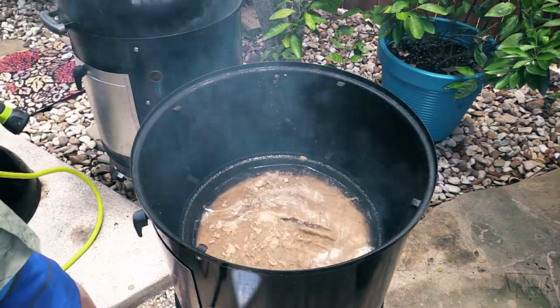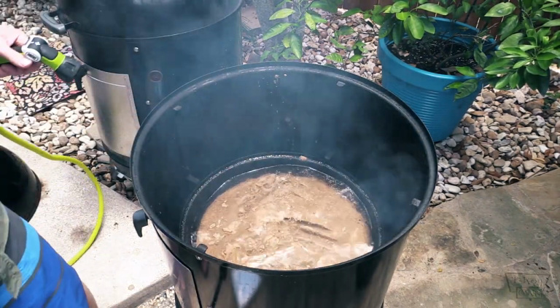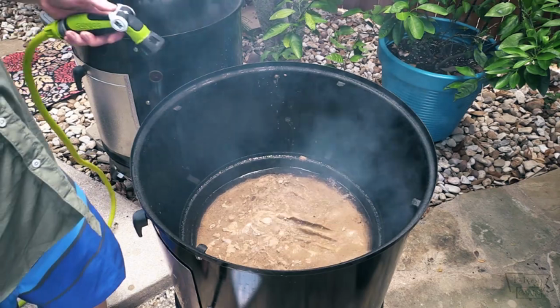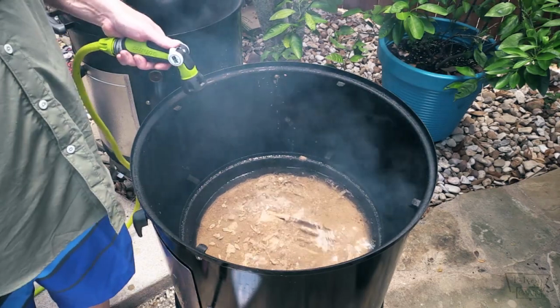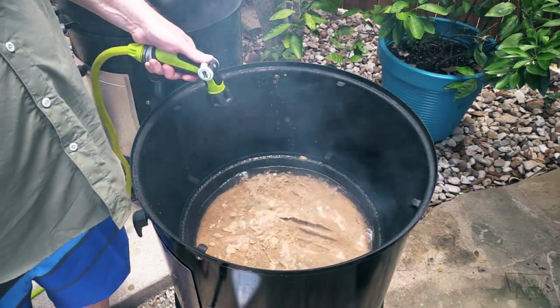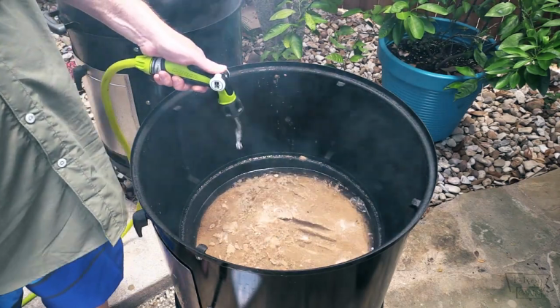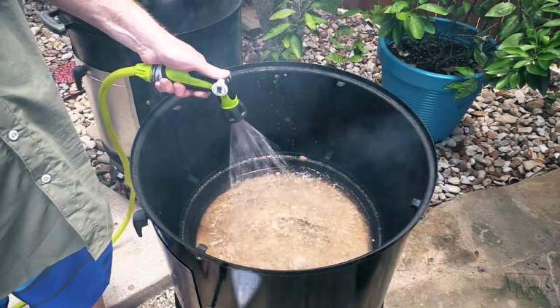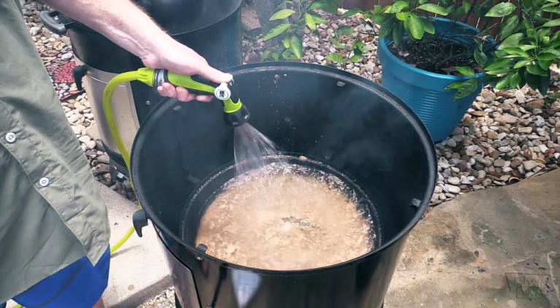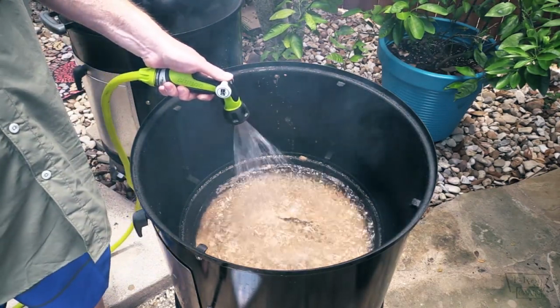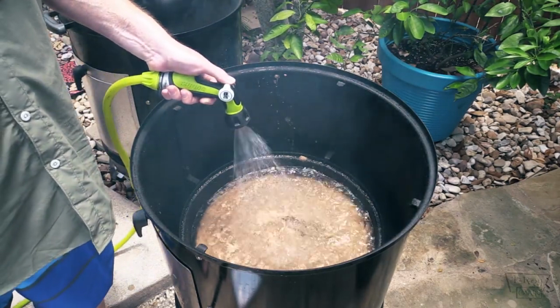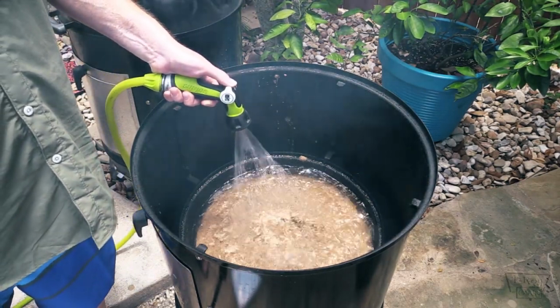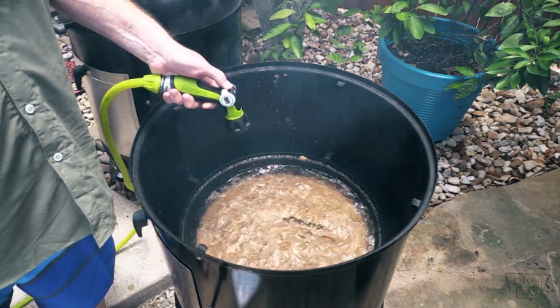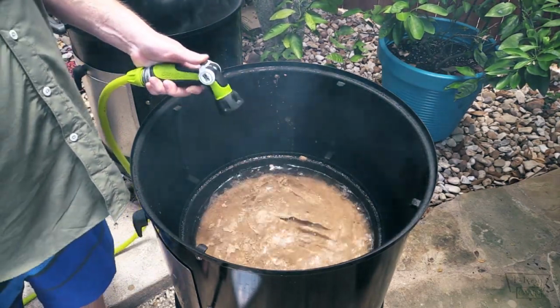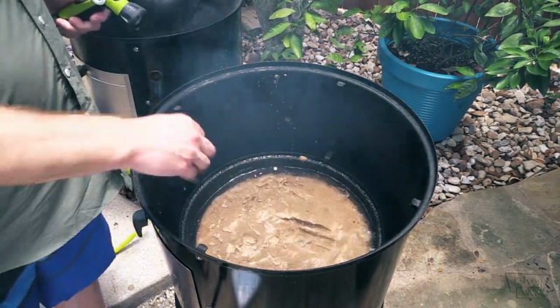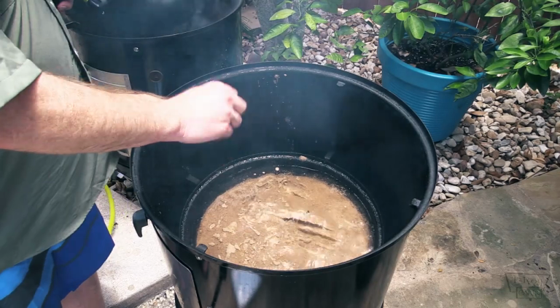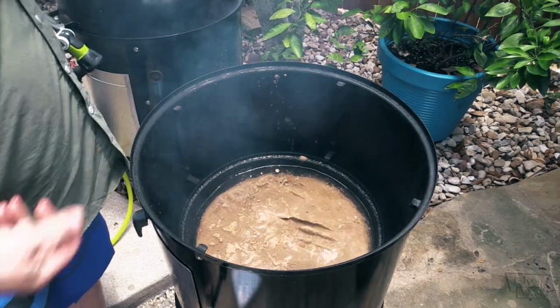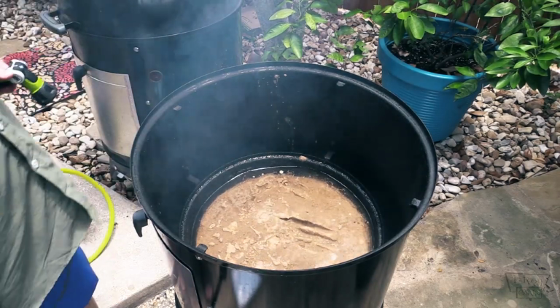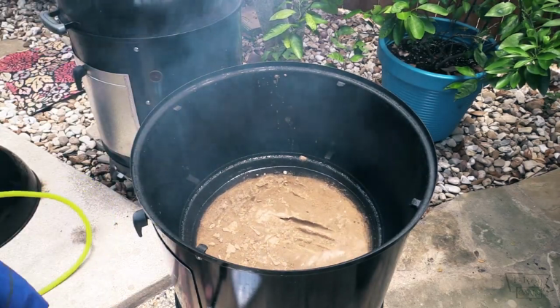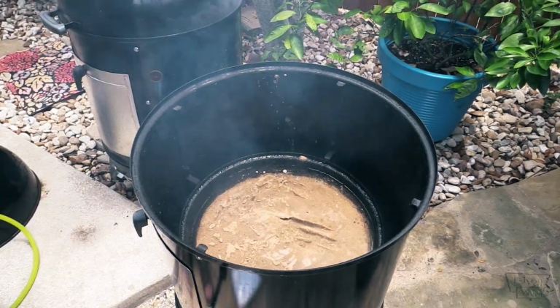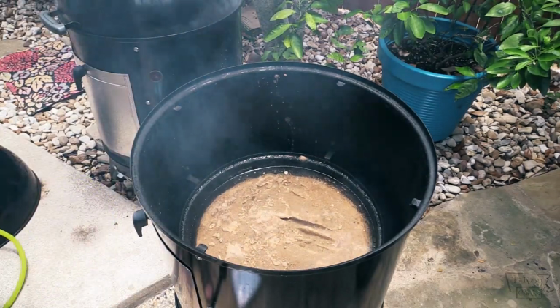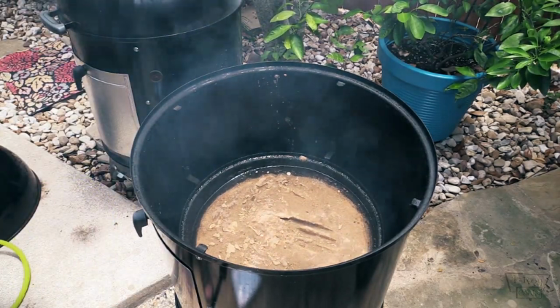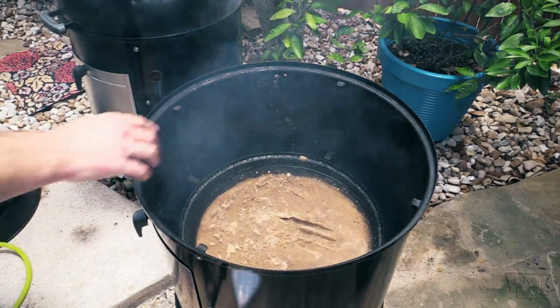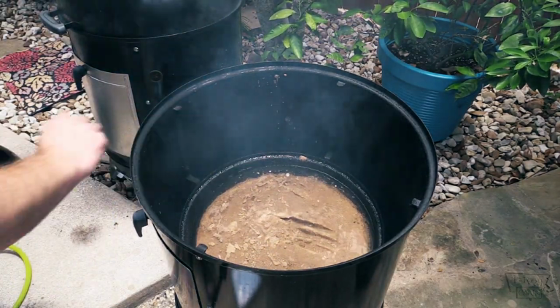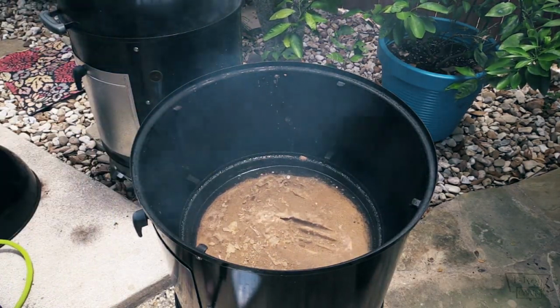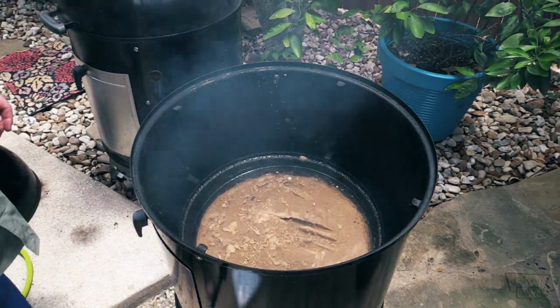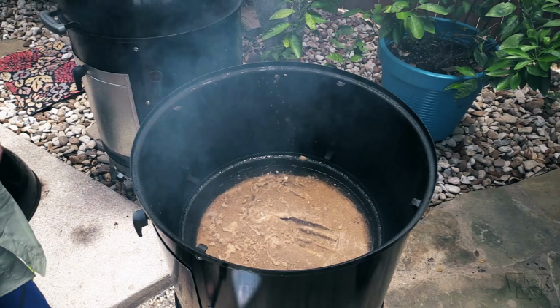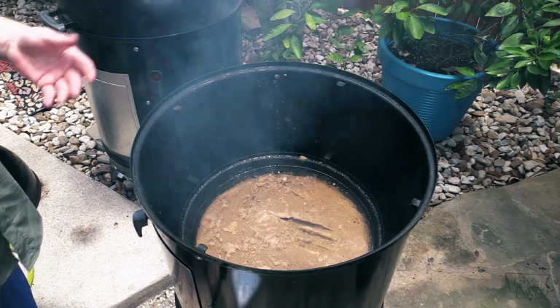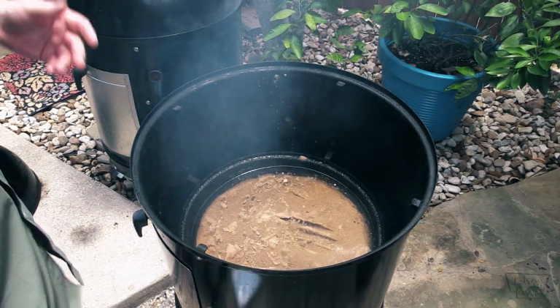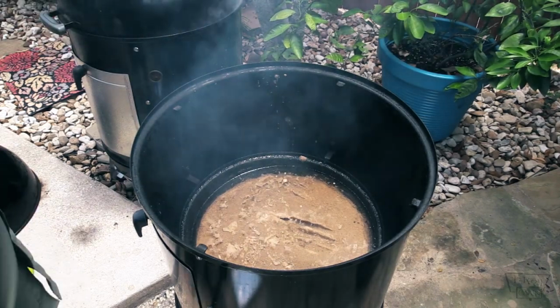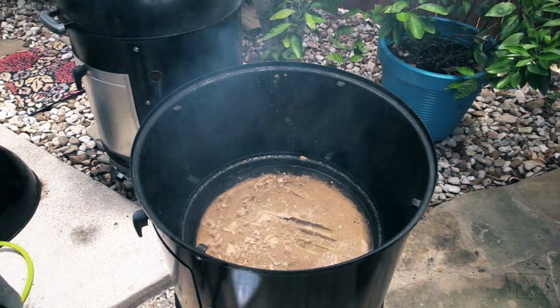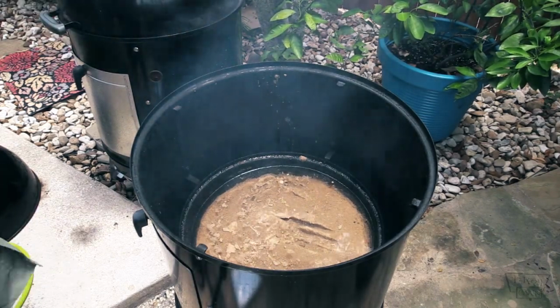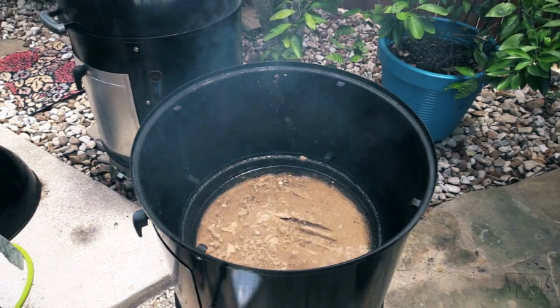I filled the sand with water pretty close to the top because it's going to absorb a lot of heat. That's about as good as I'm going to get — I'm not going to burn my fingers mixing it. Let's put the grill grate on and get these up to 250 or so. We'll be back in just a minute.